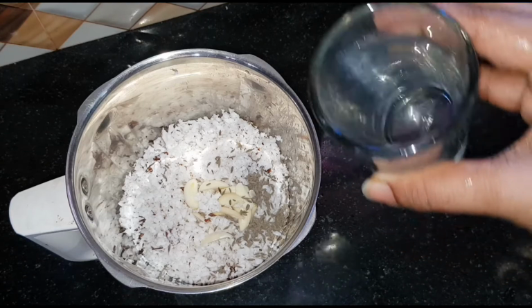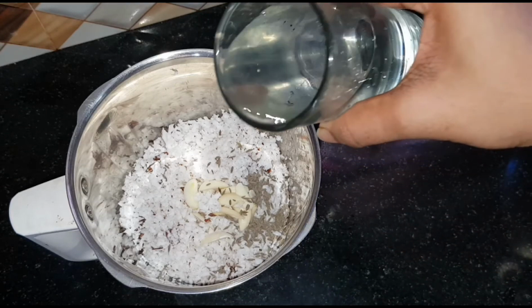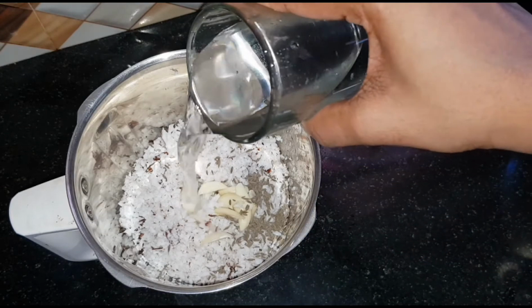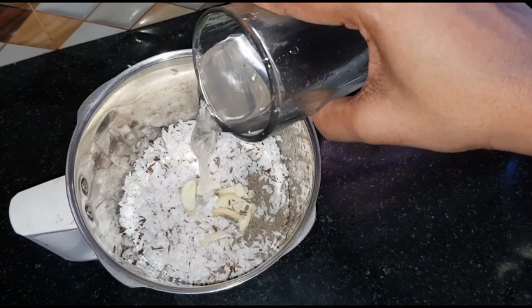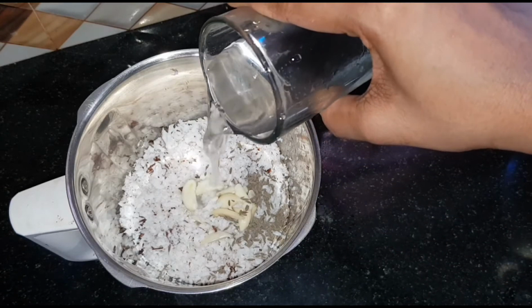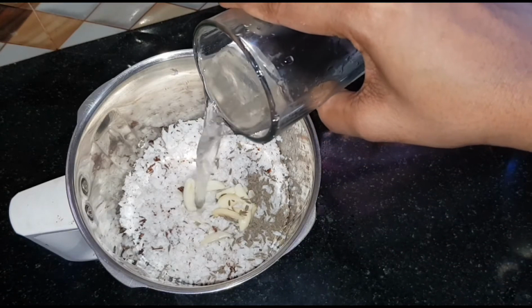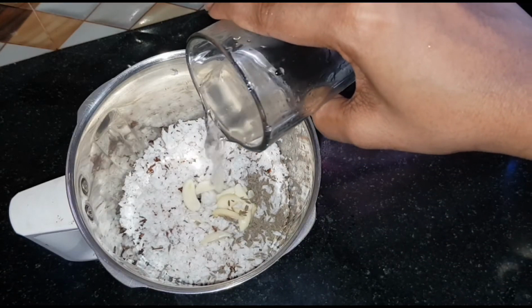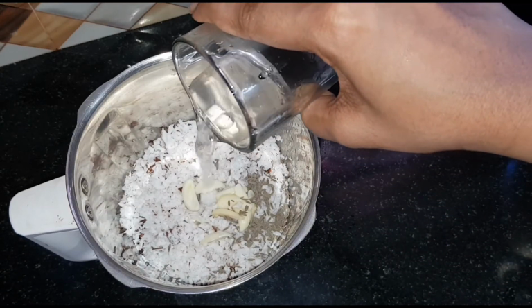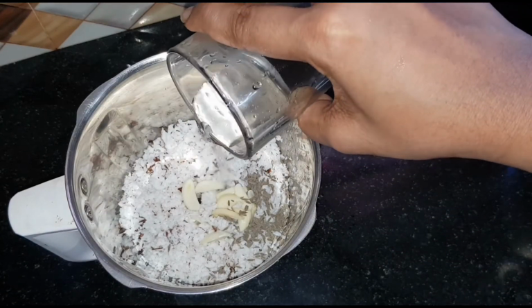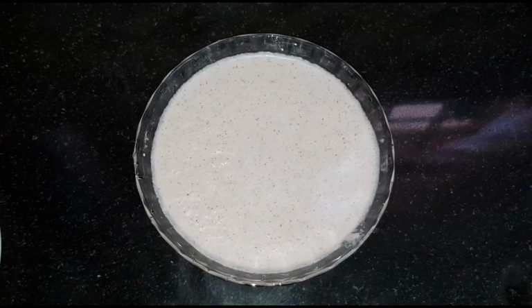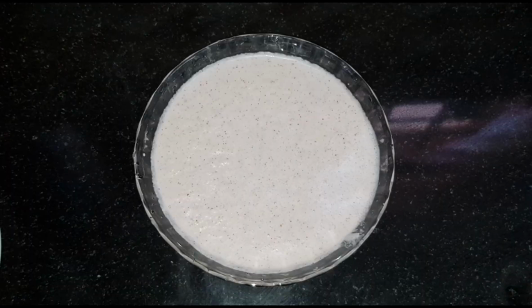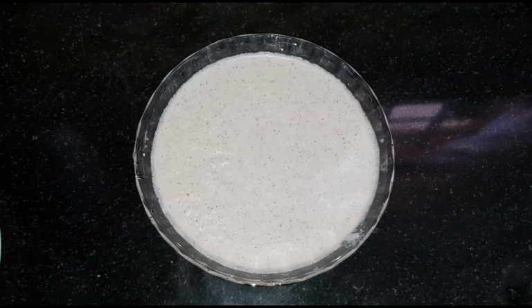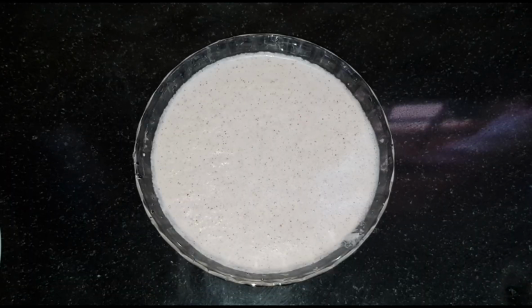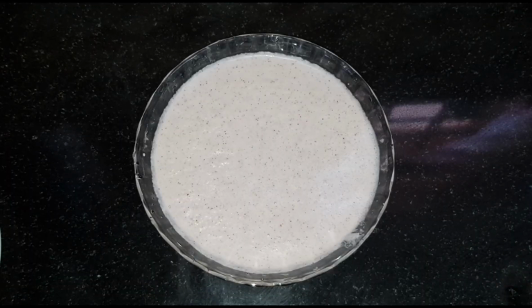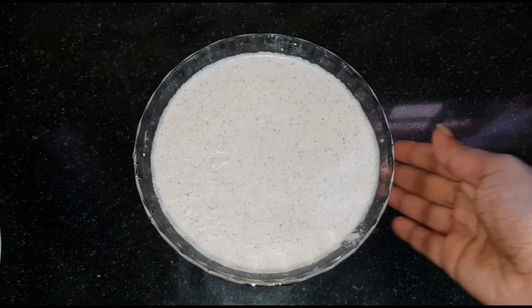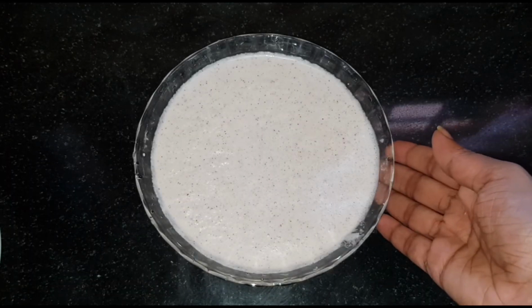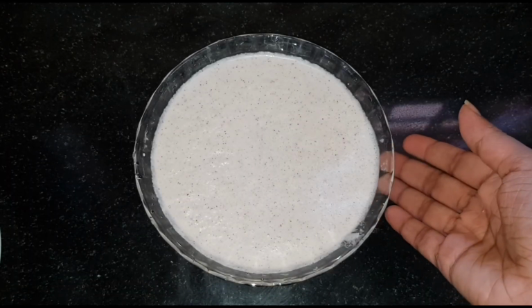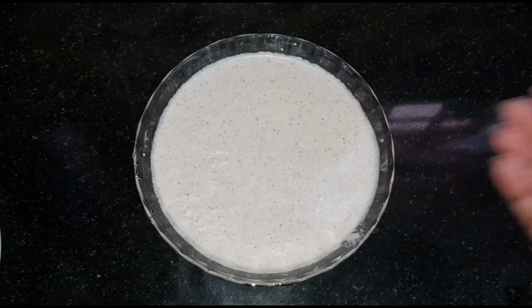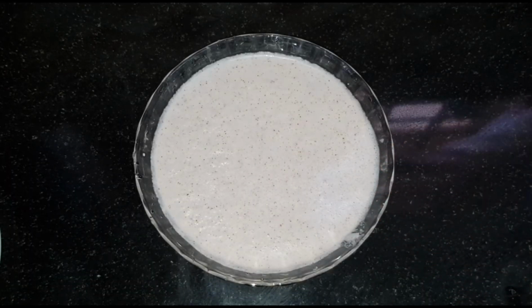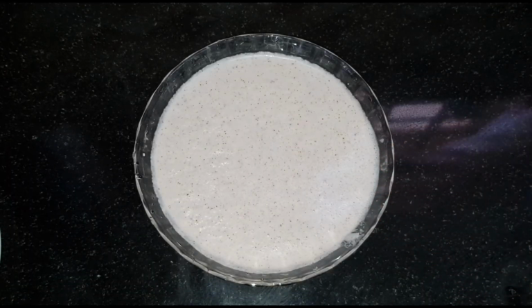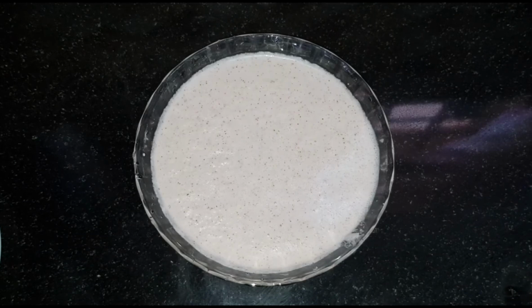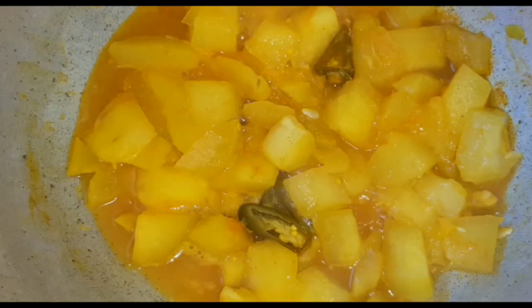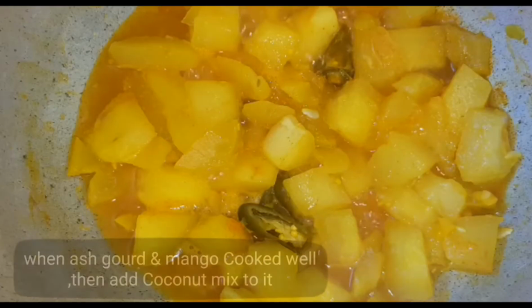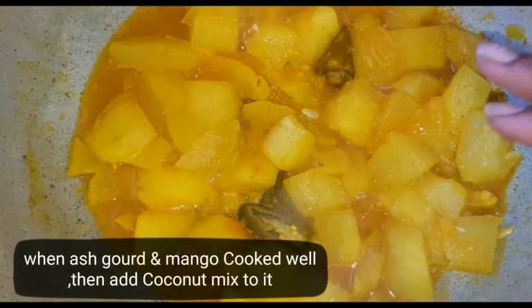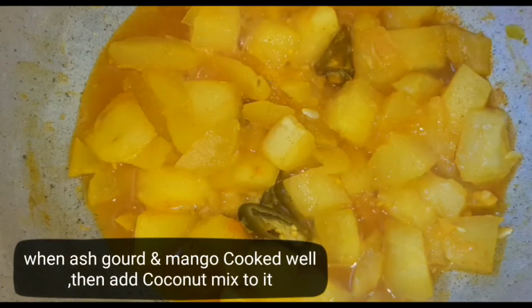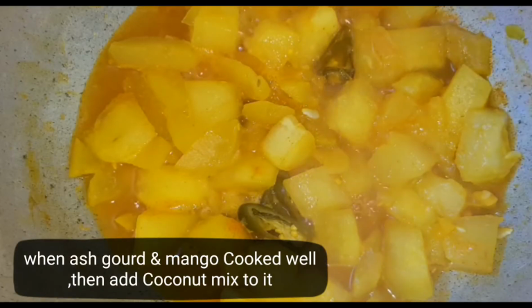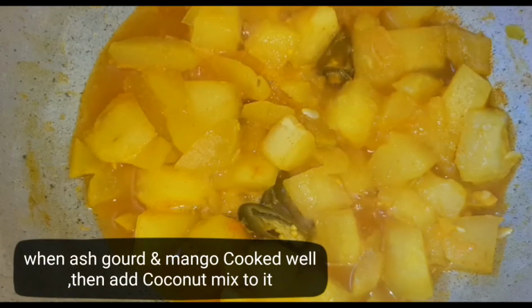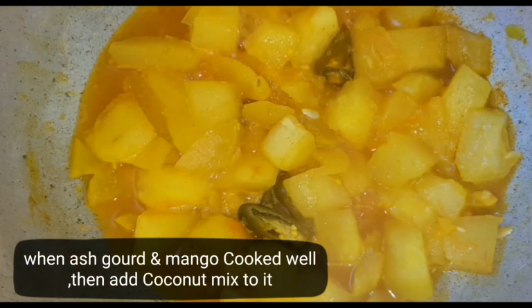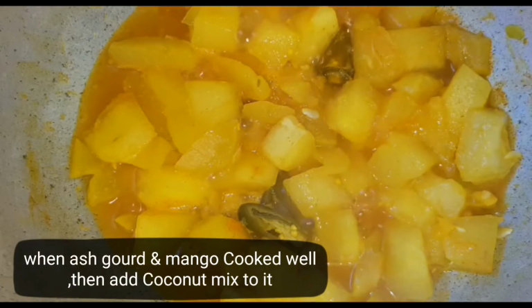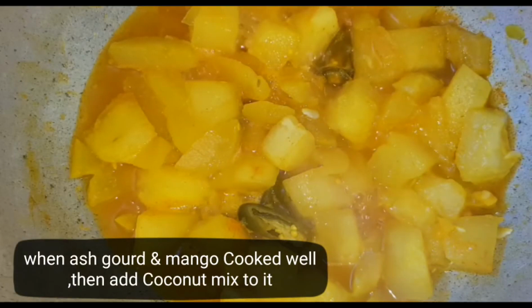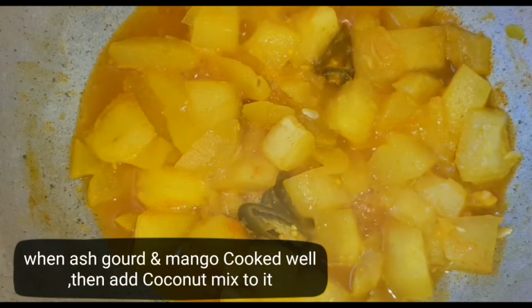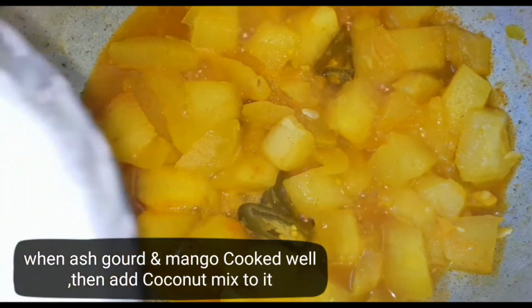Now we have used a piece of water. As we are using this, when you are ready to cook it, we also use a piece of water. Except for you, you can use a glass of water. We just use this. And we have used the whole material to cook.